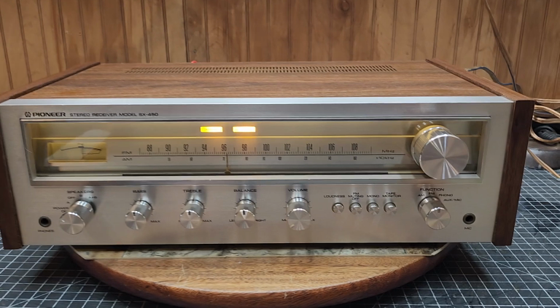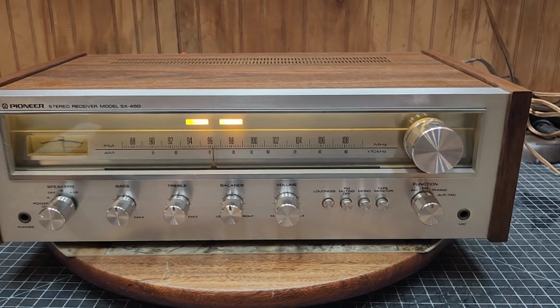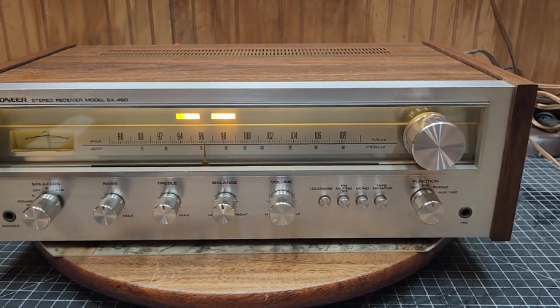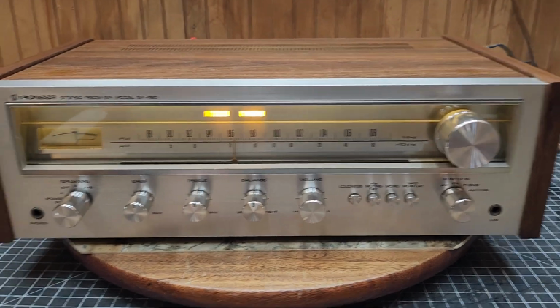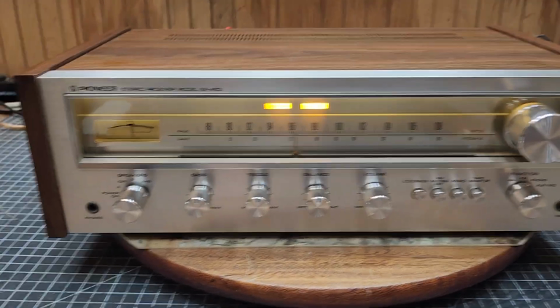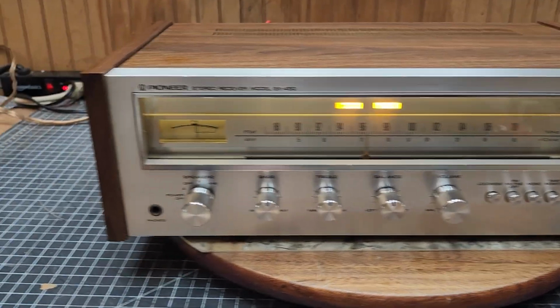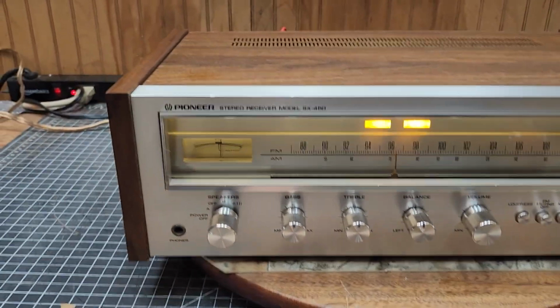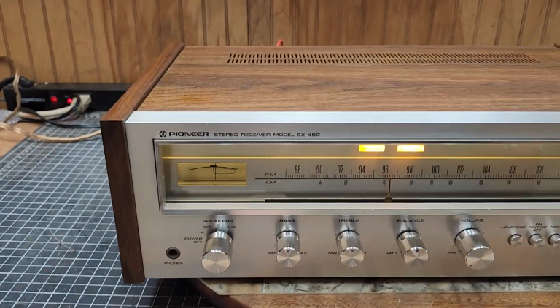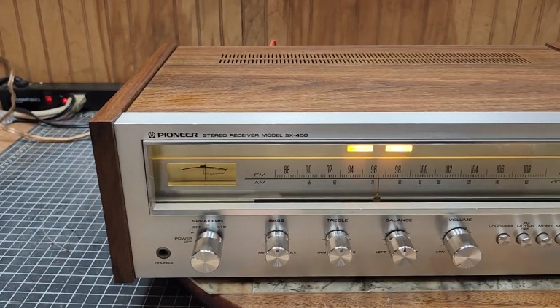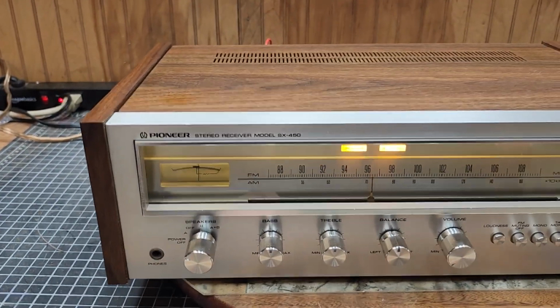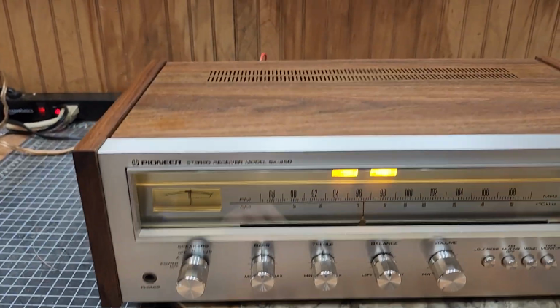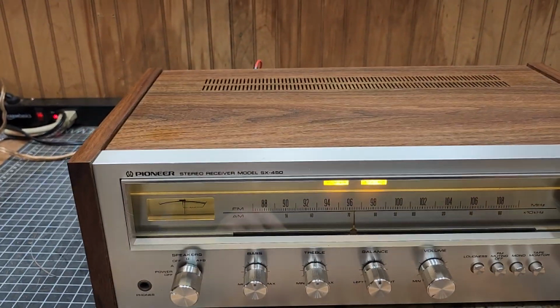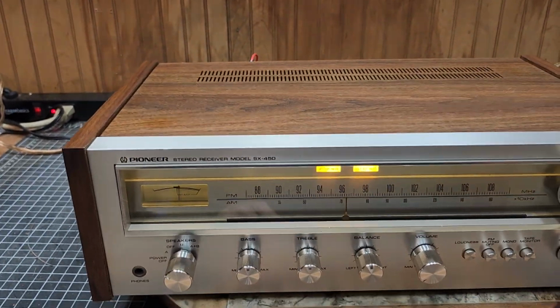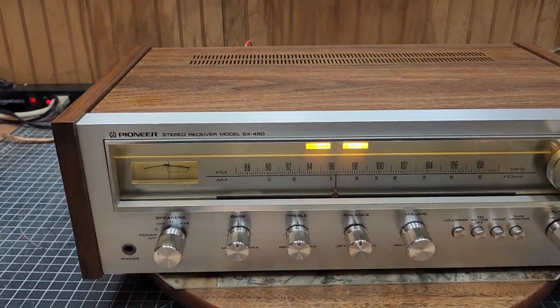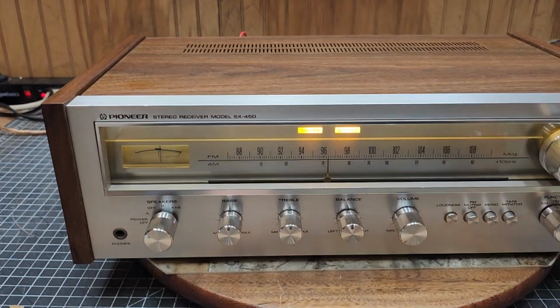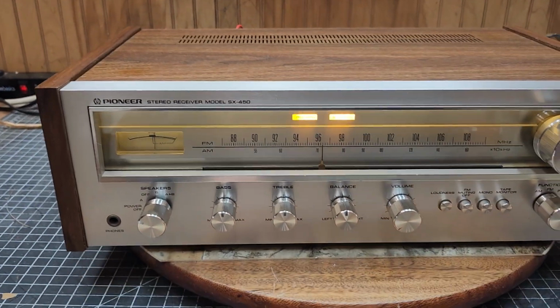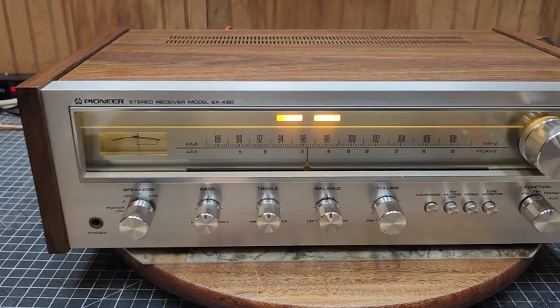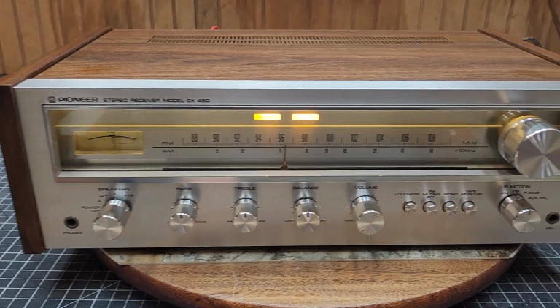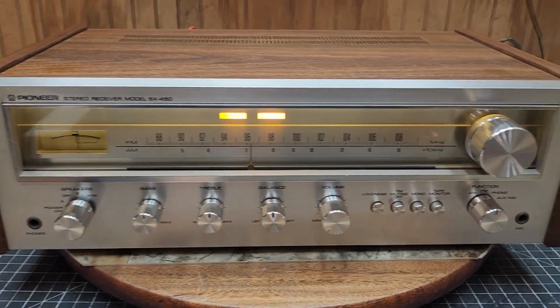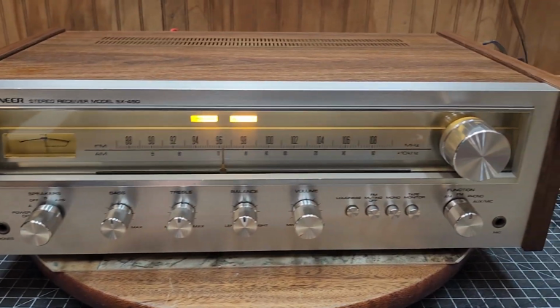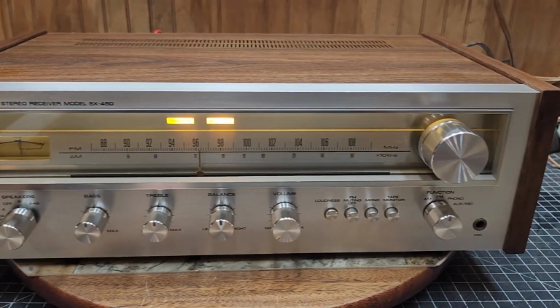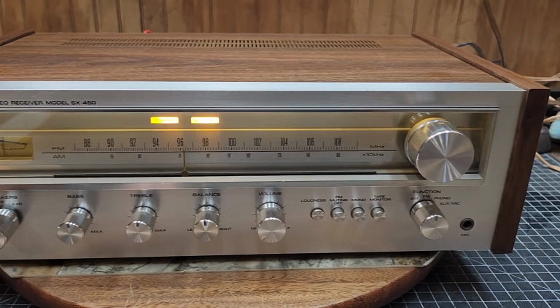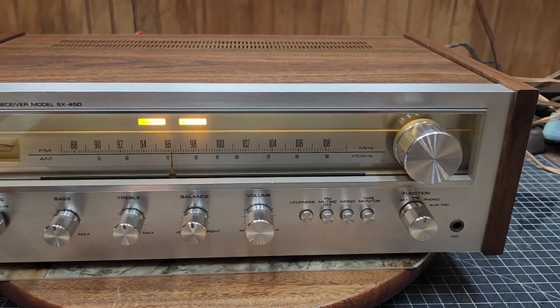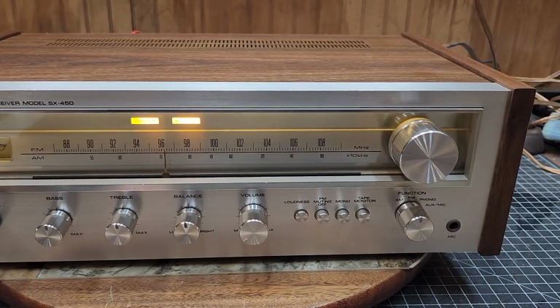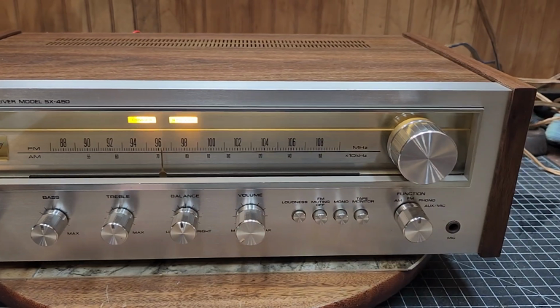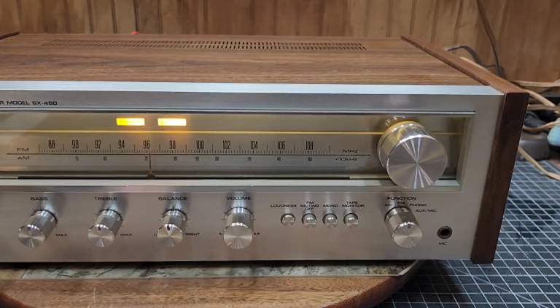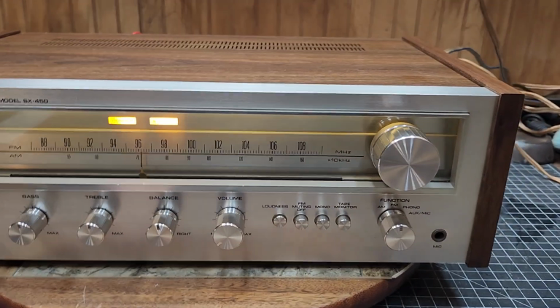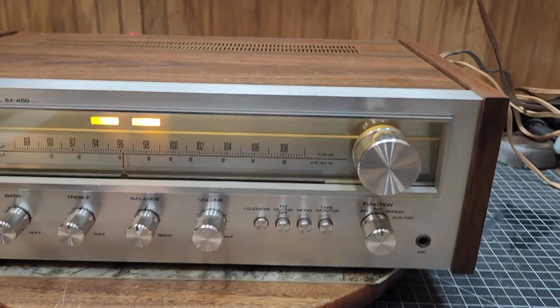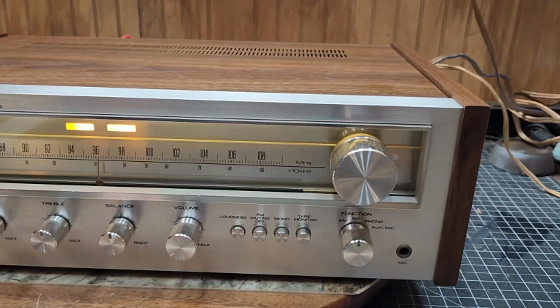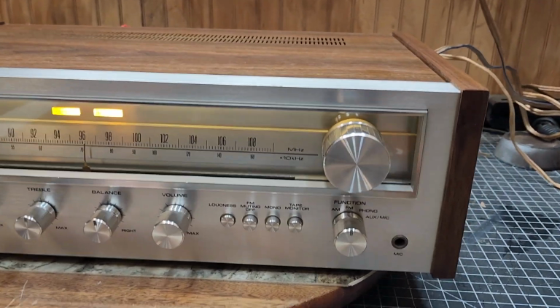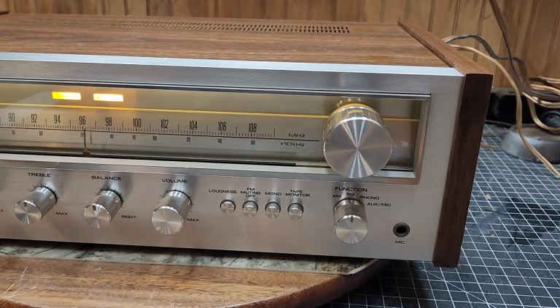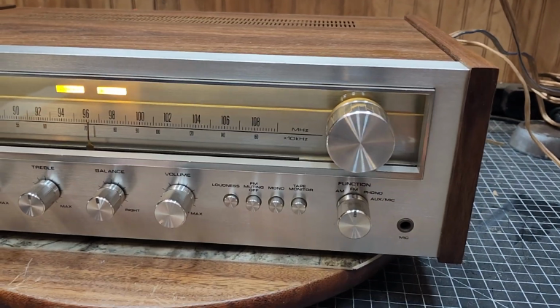Good morning from the bench. This is the SX450 by Pioneer. Turned out pretty nice, didn't it?